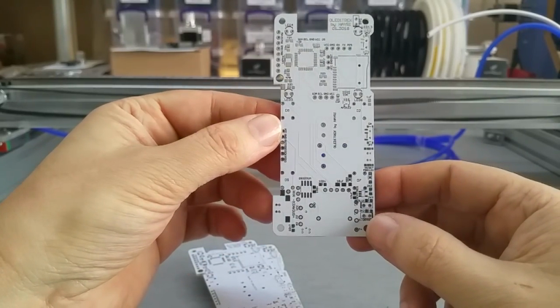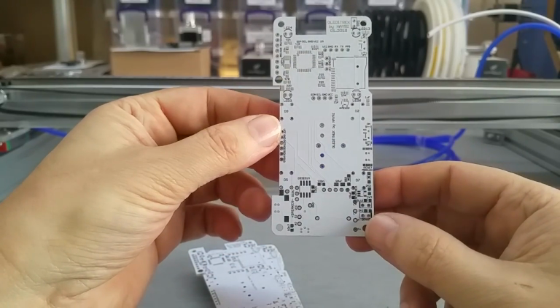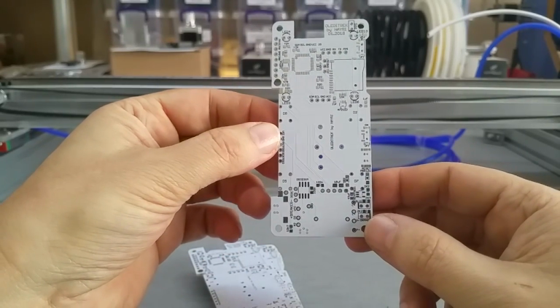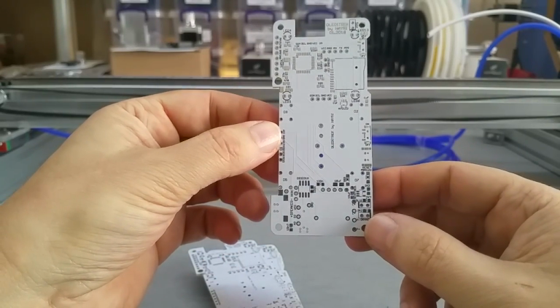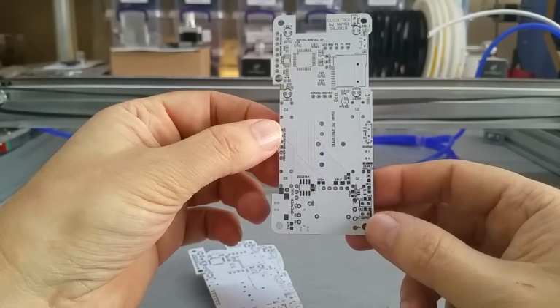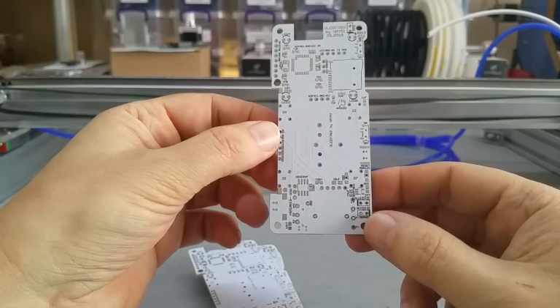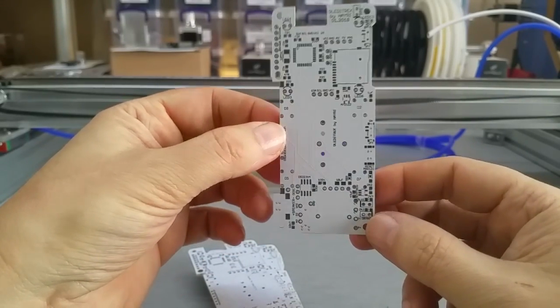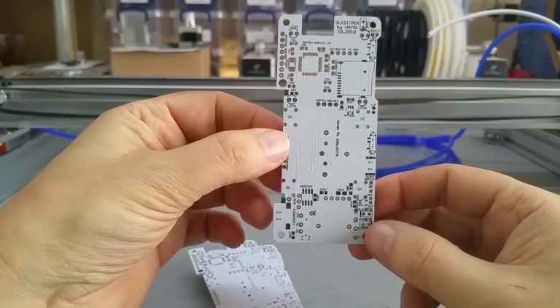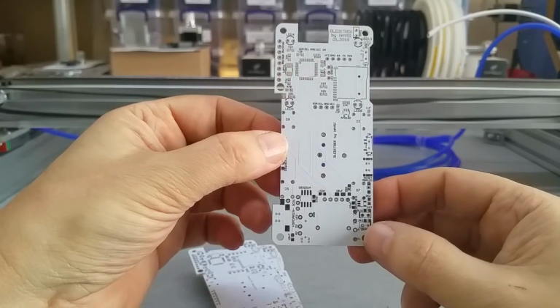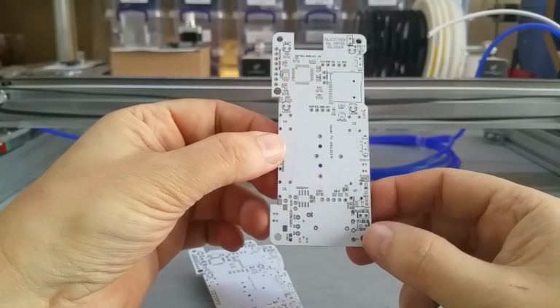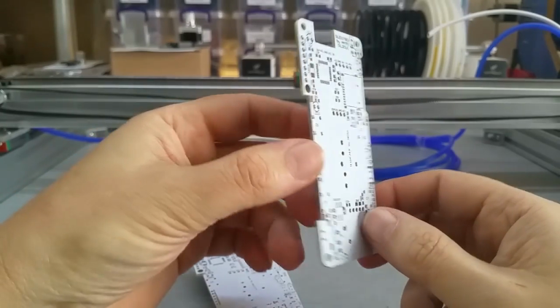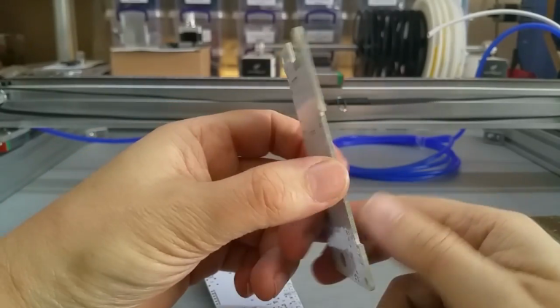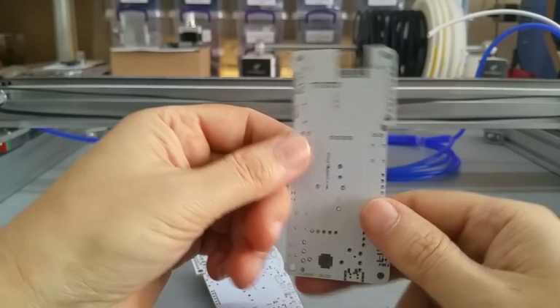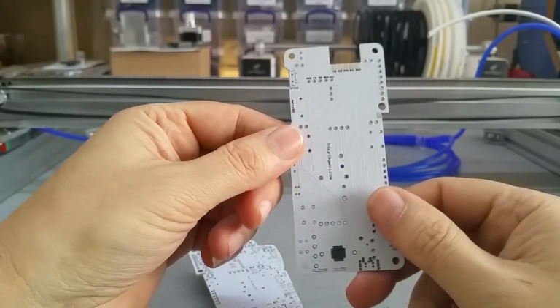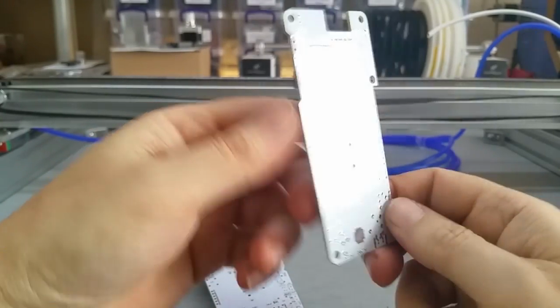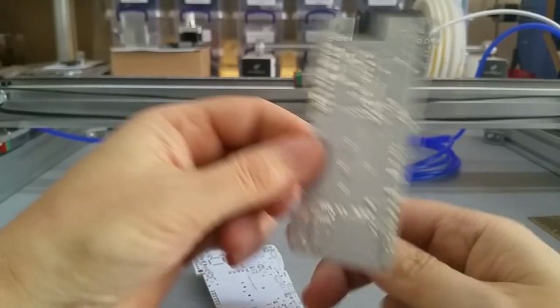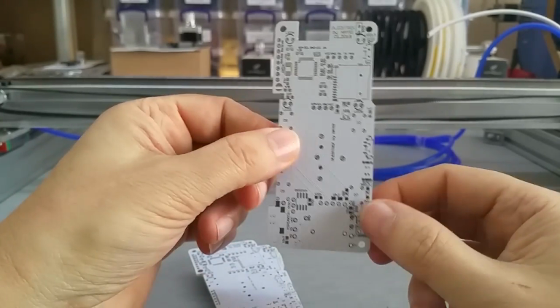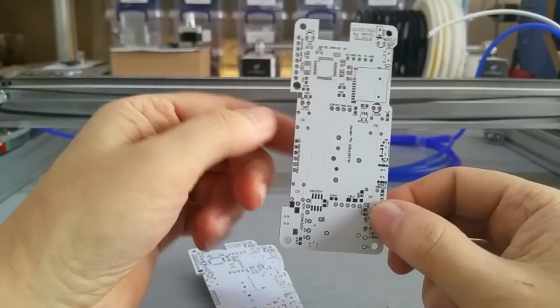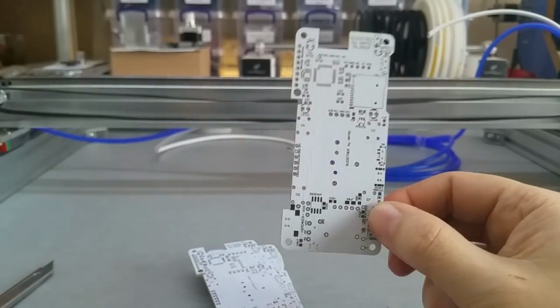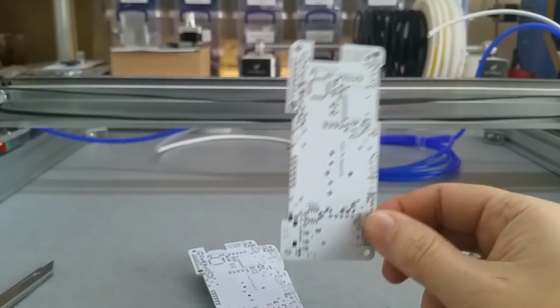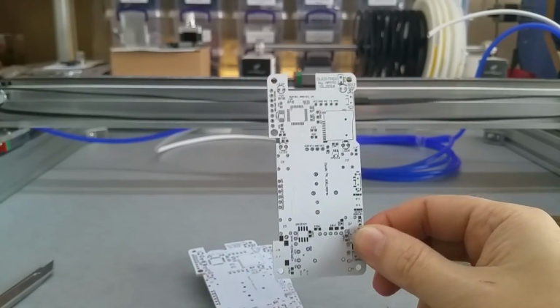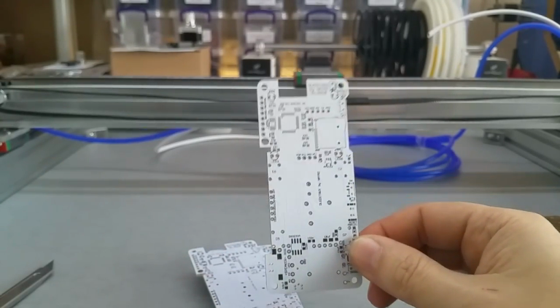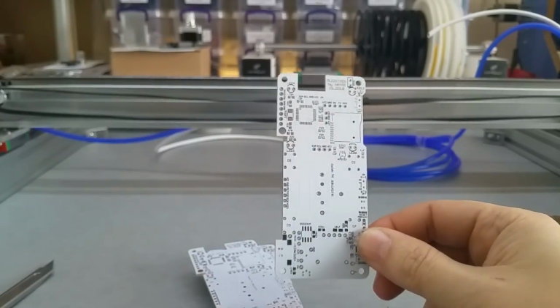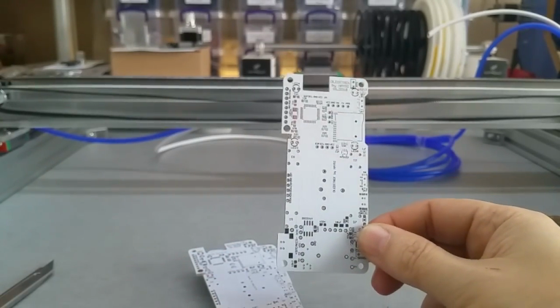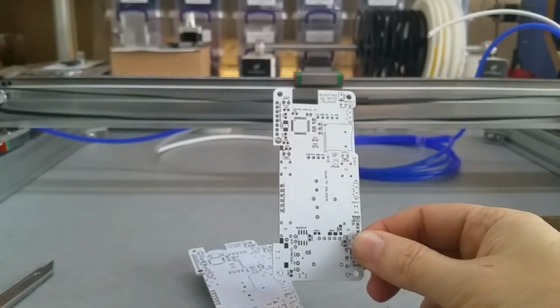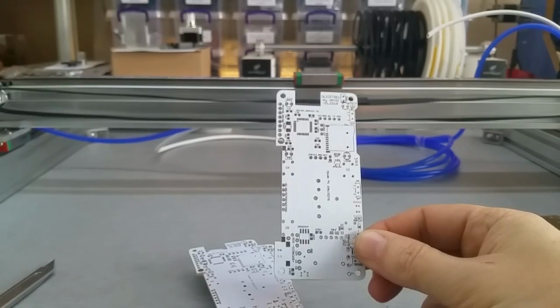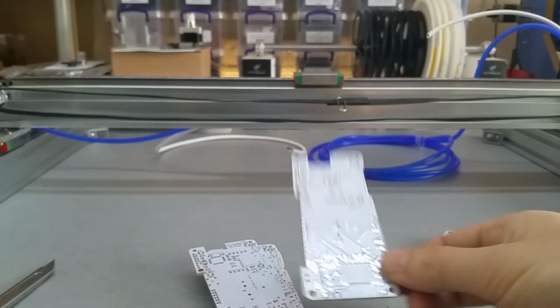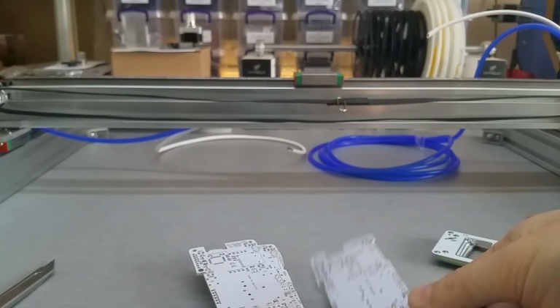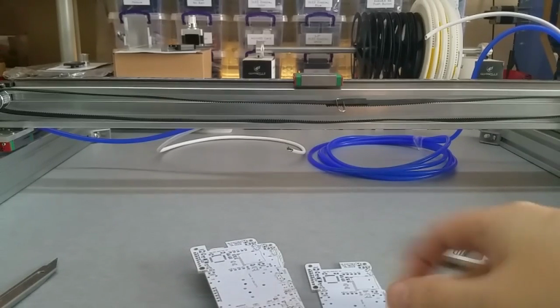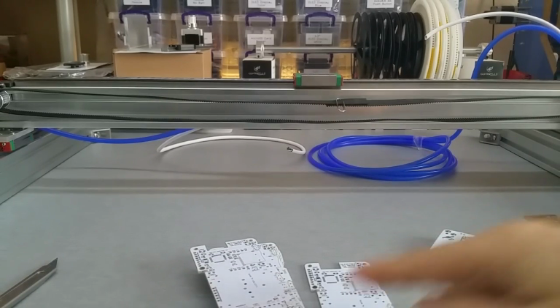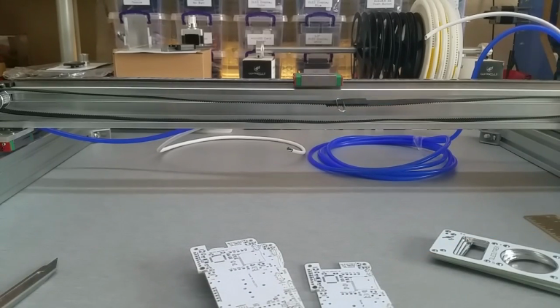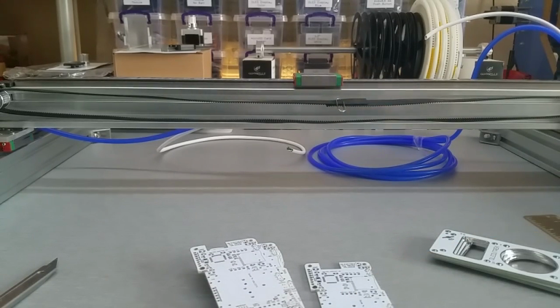So this is it — this is my final, hopefully final, OLED Track PCB.